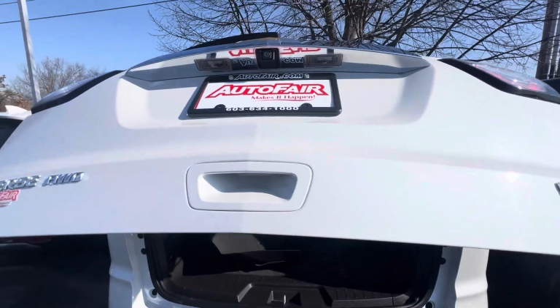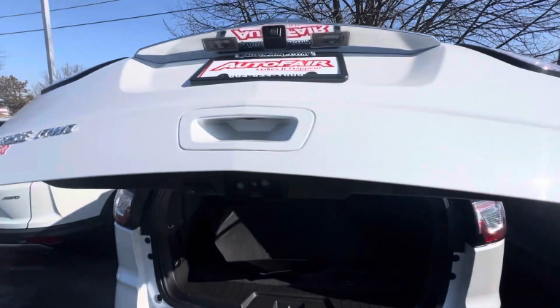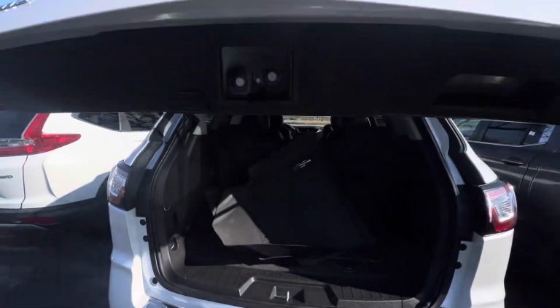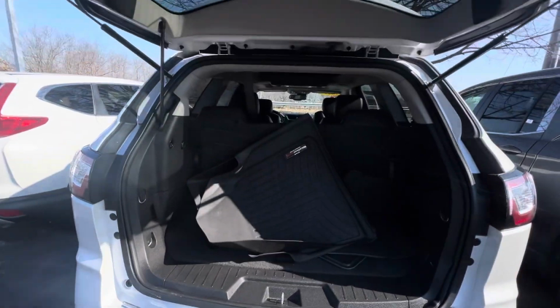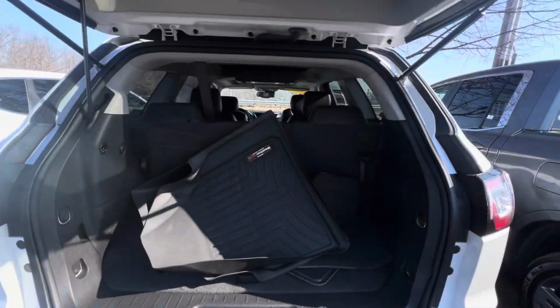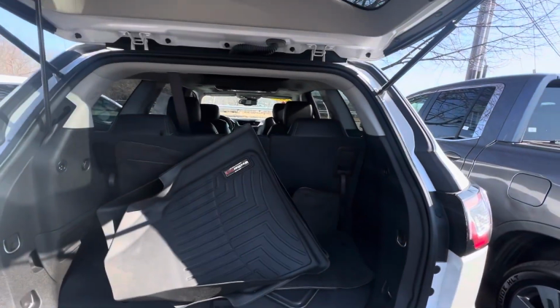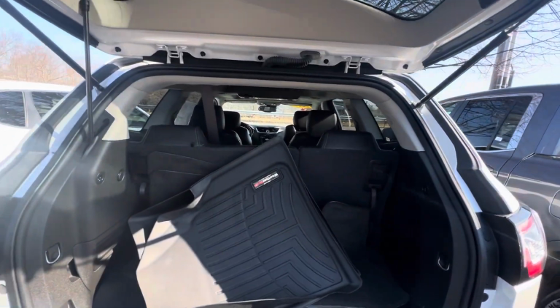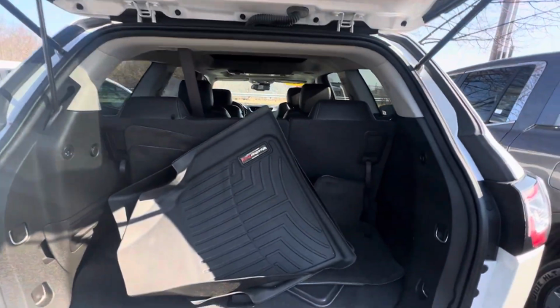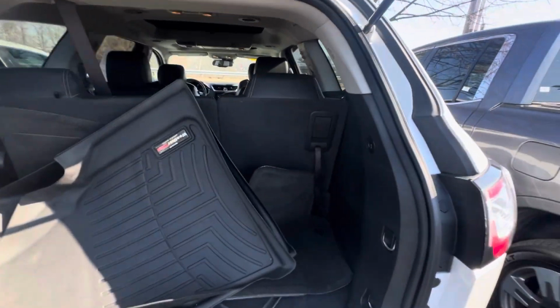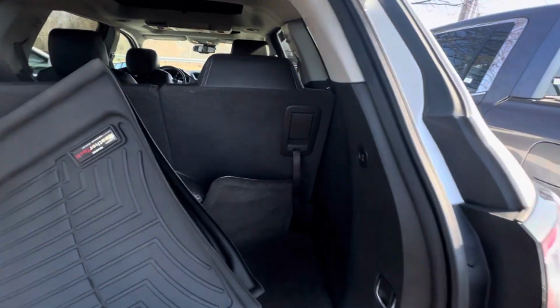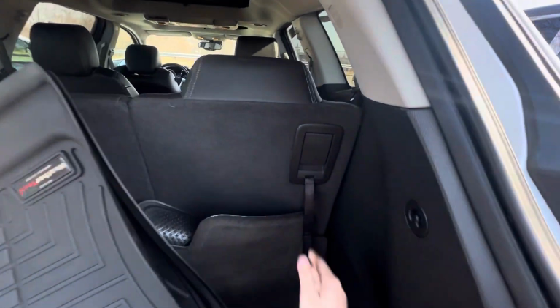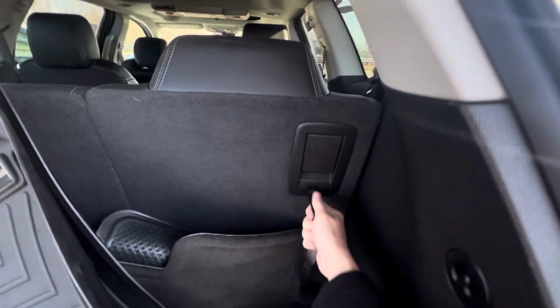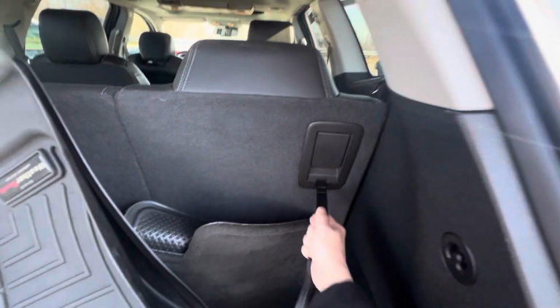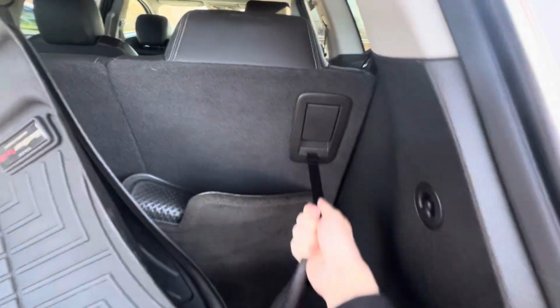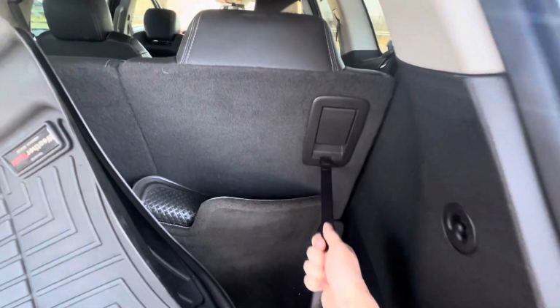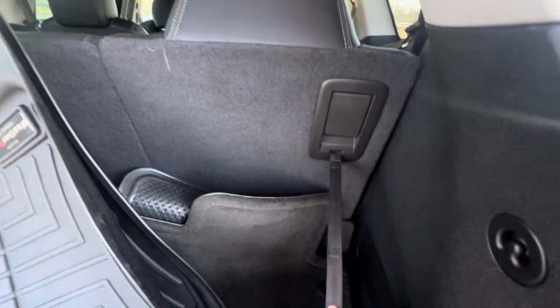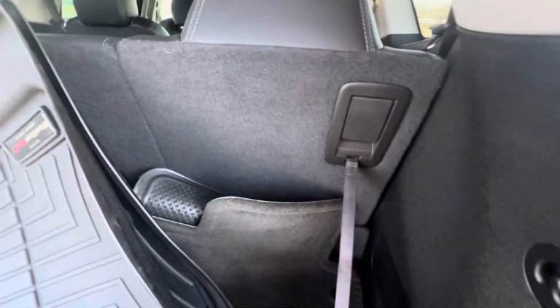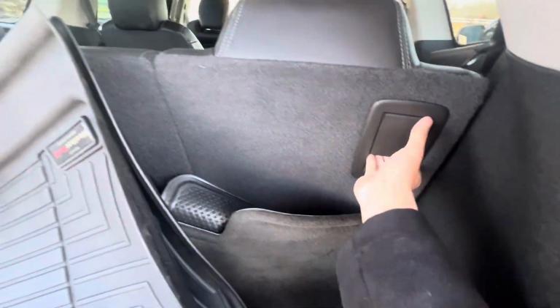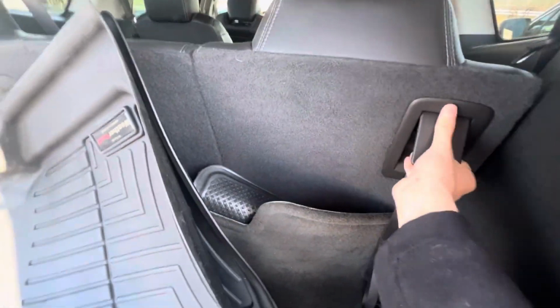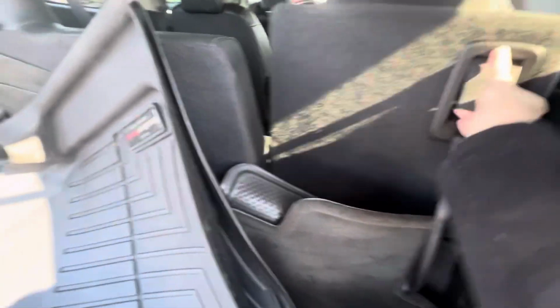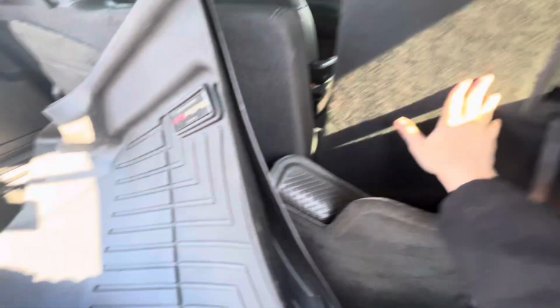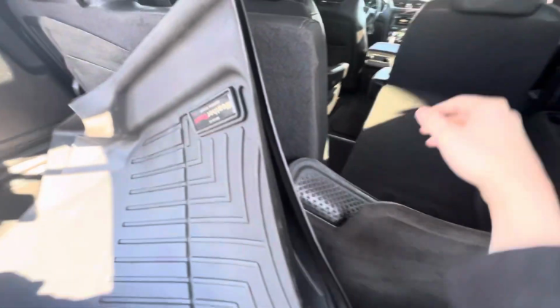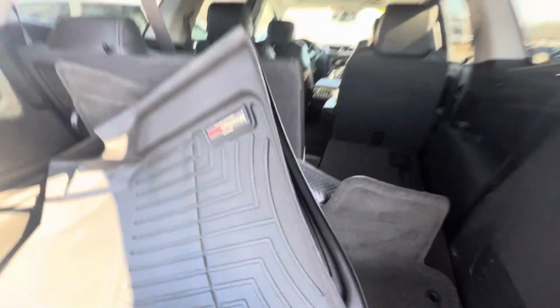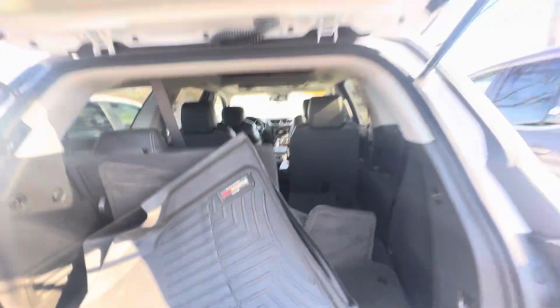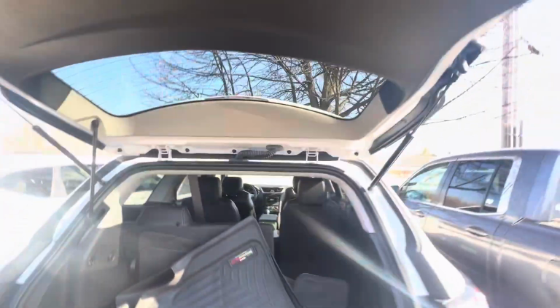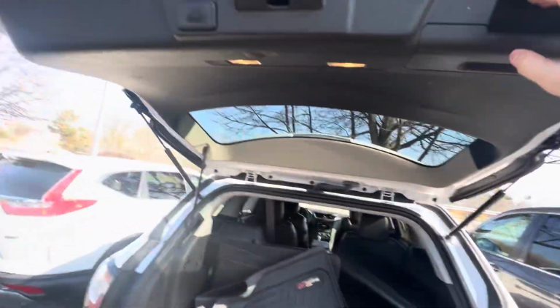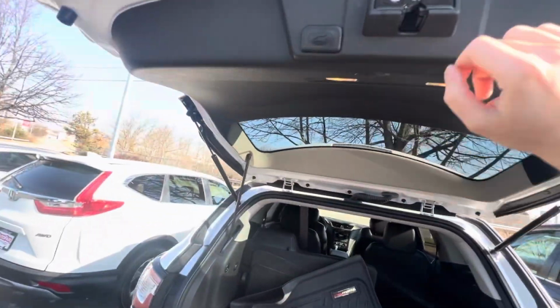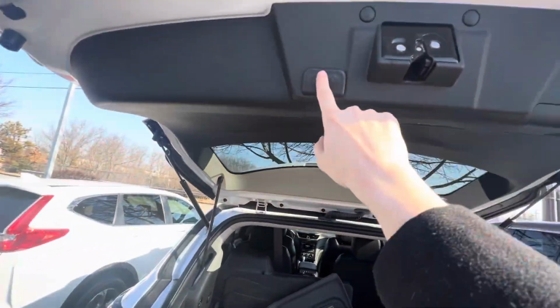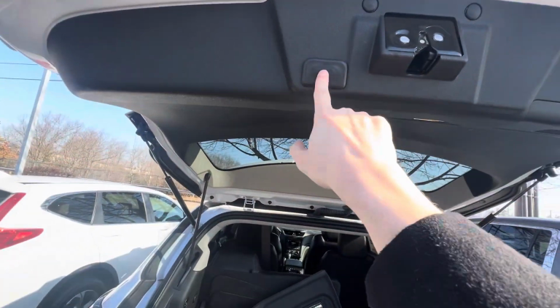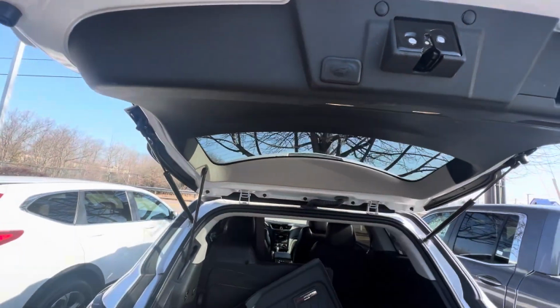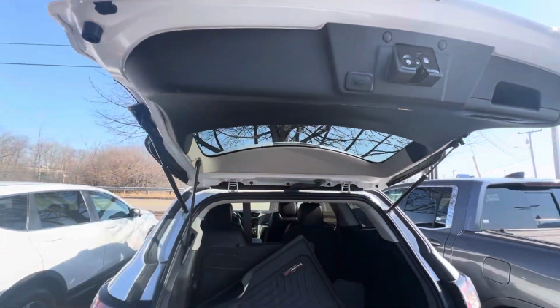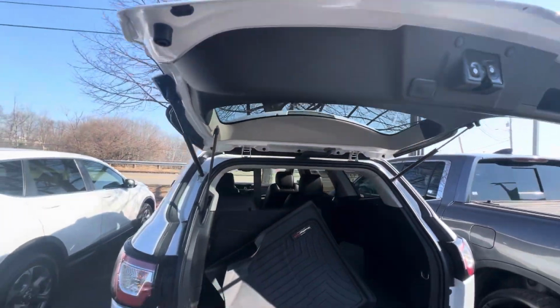Electronic tailgate on there. Got some WeatherTech floor mats included in here as well. Three rows — you can put the back row down by pulling the strap right here. Press that button right there to close it up.